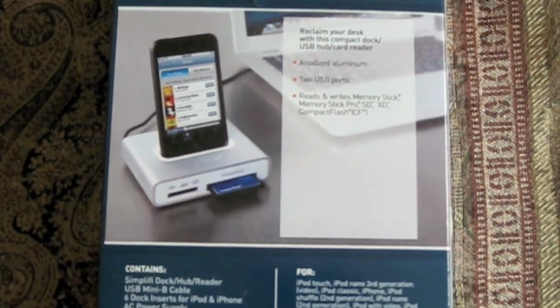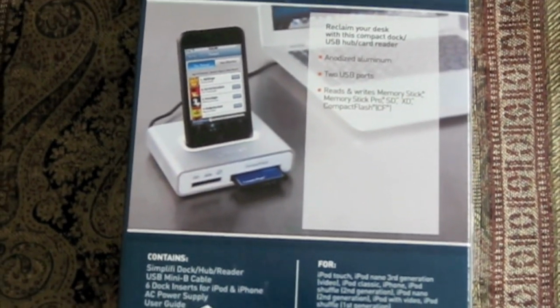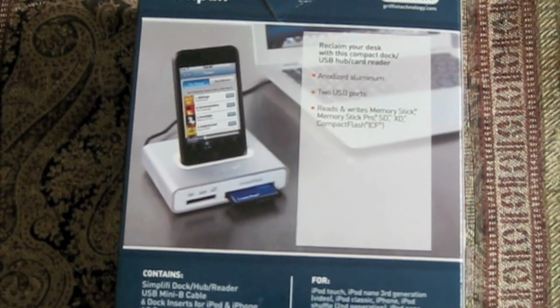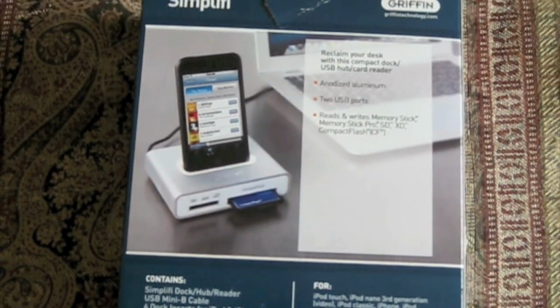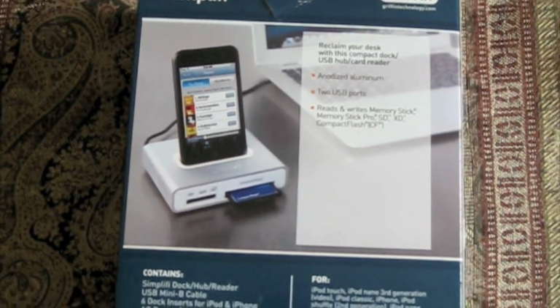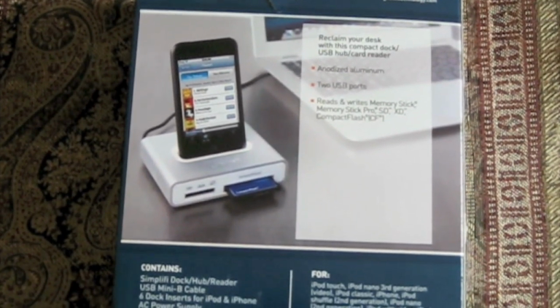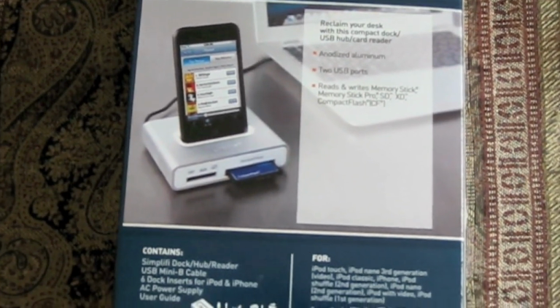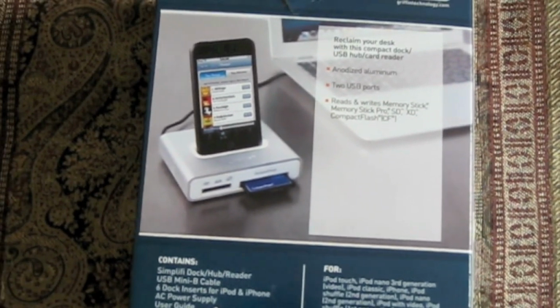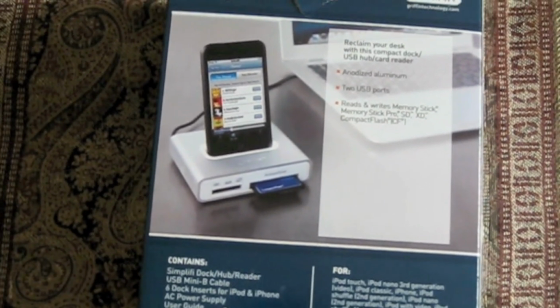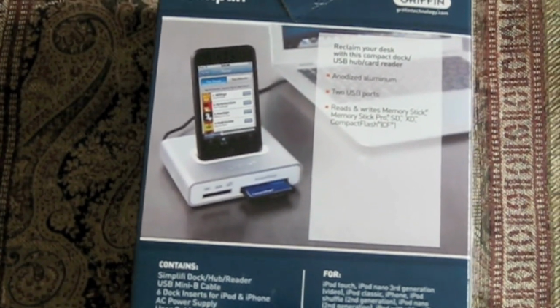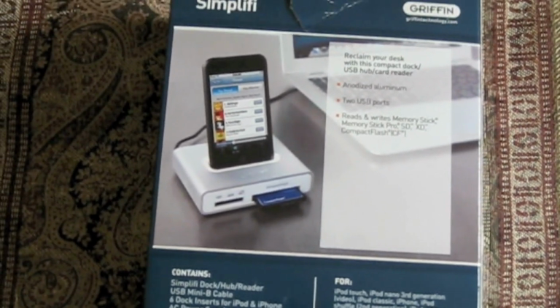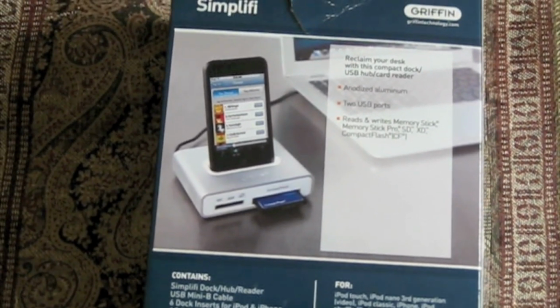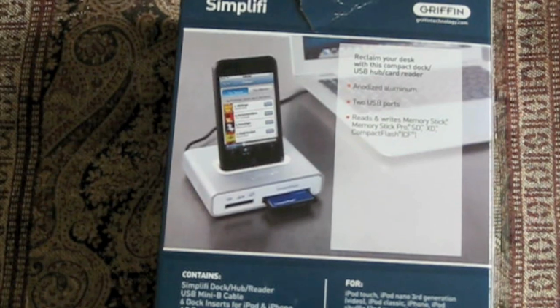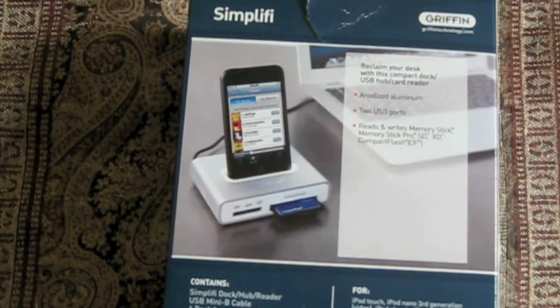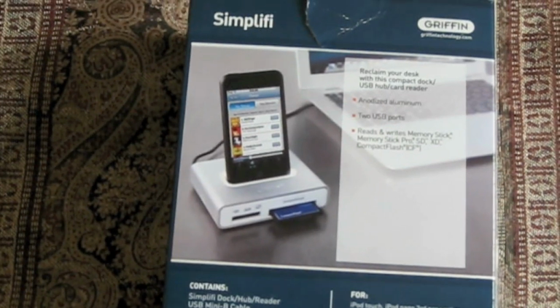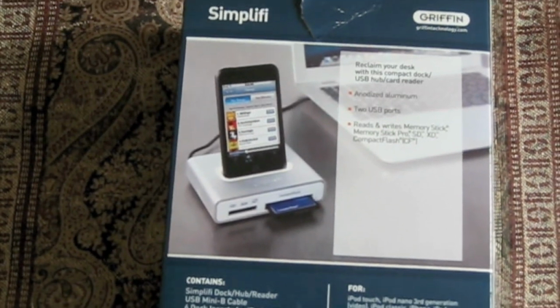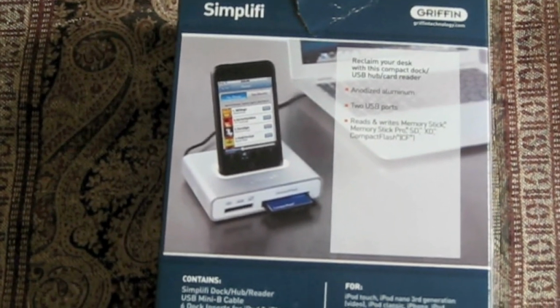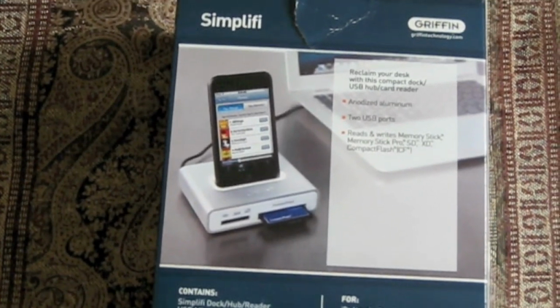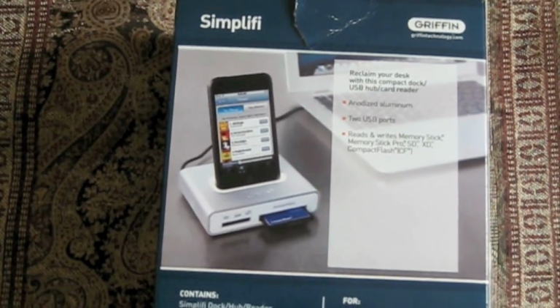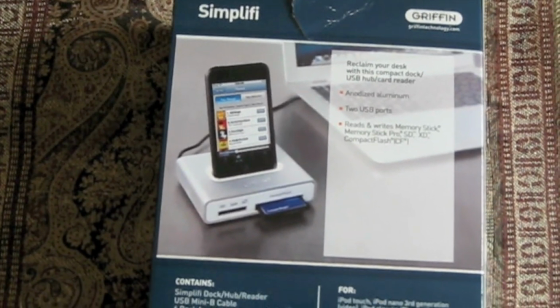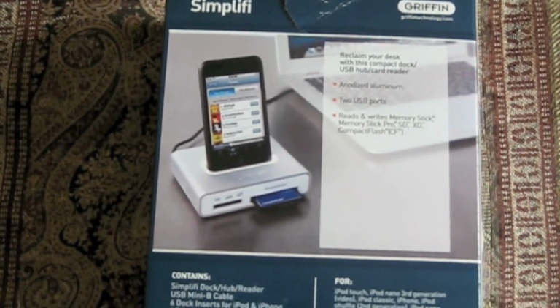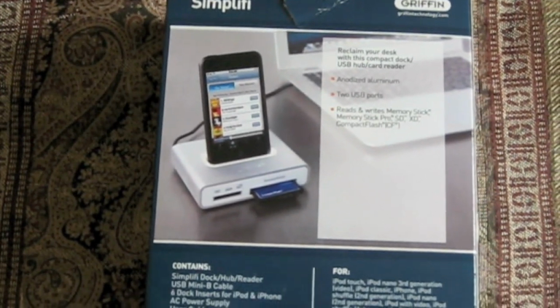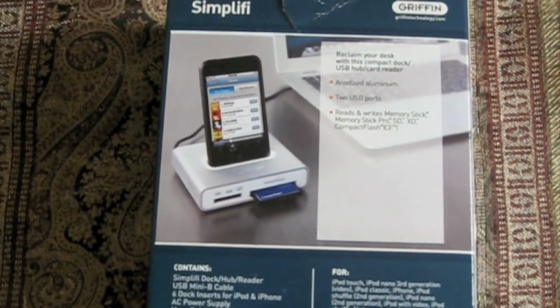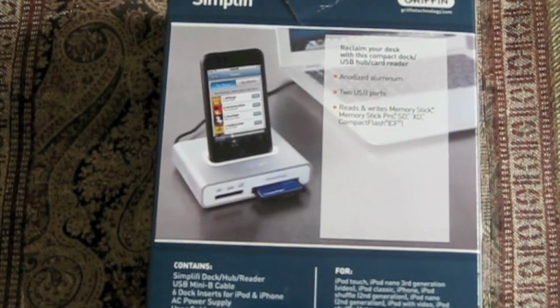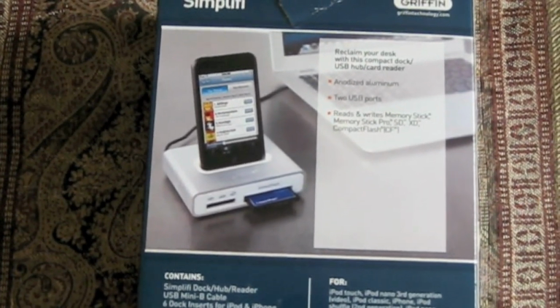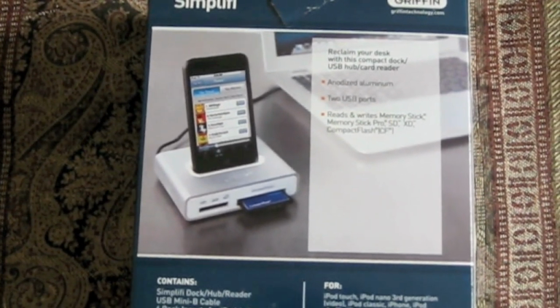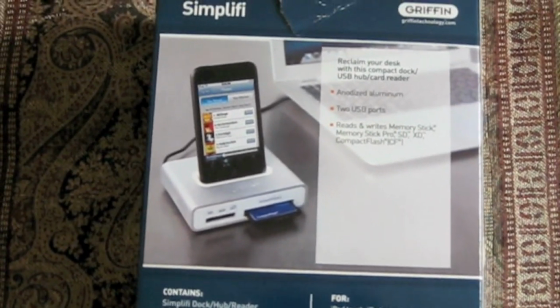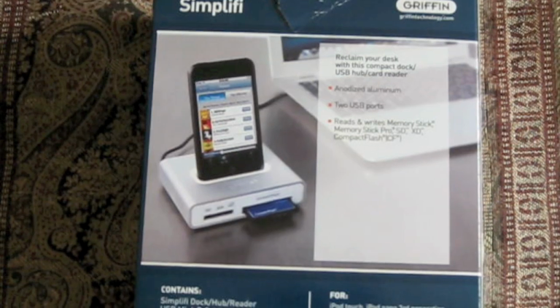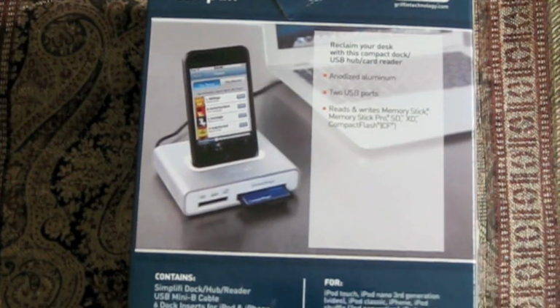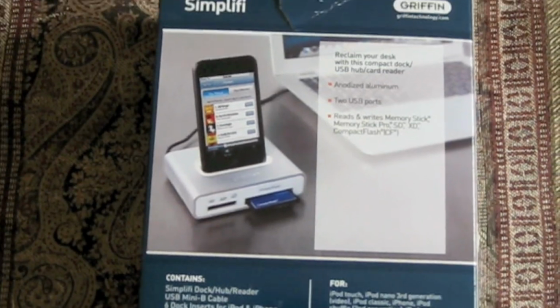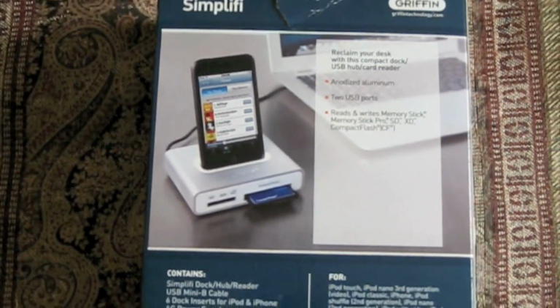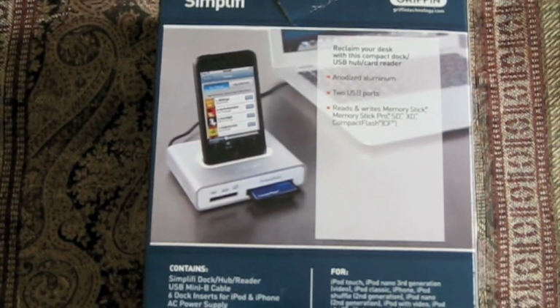It does Compact Flash, Memory Stick Pro, Memory Stick, SD, and XD cards. It doesn't say that it does SDHC cards, so I'm not sure if it does those or not.